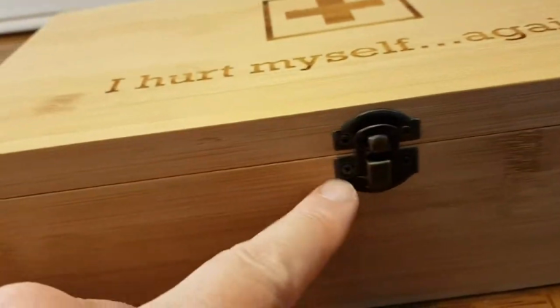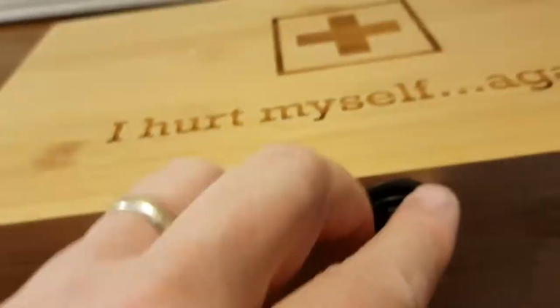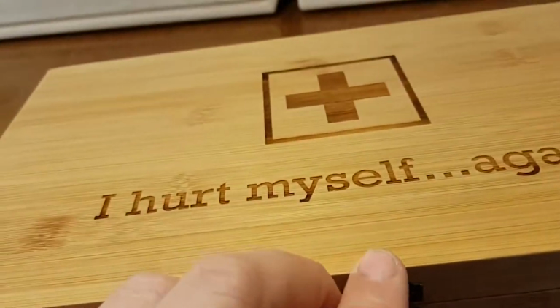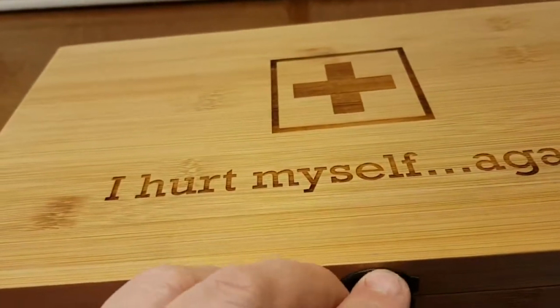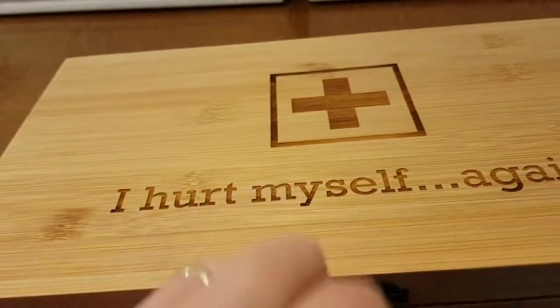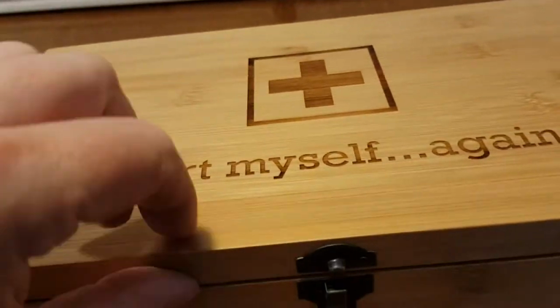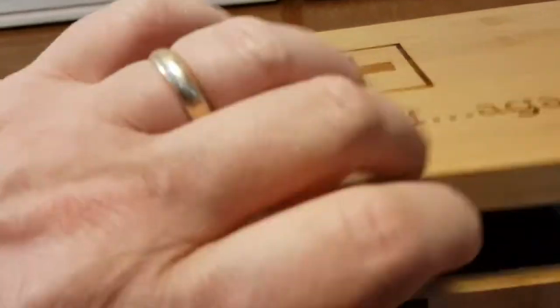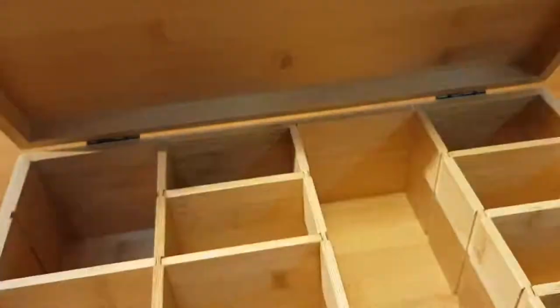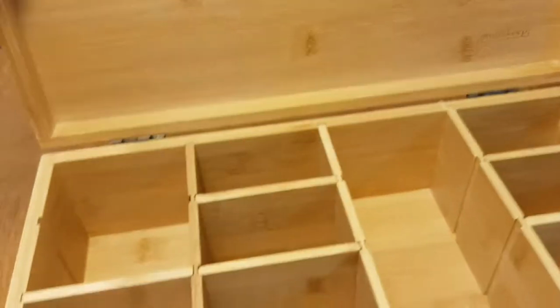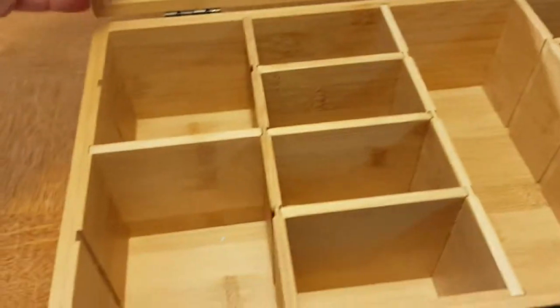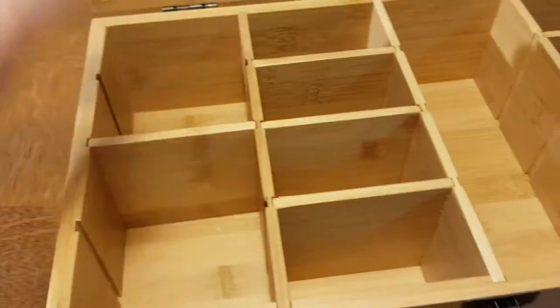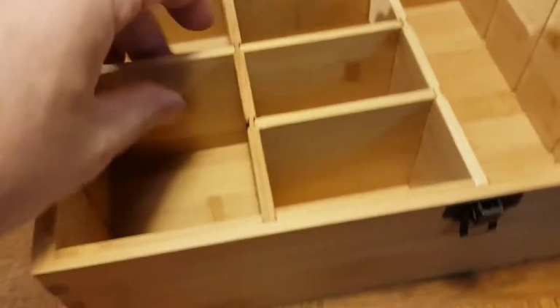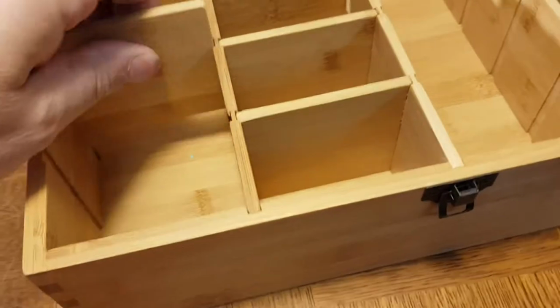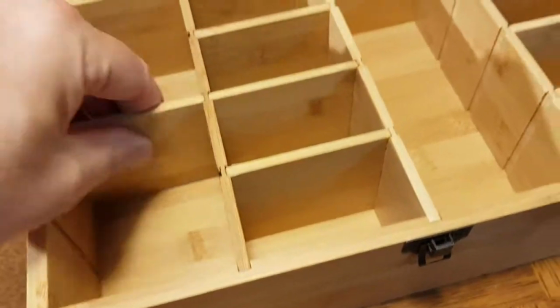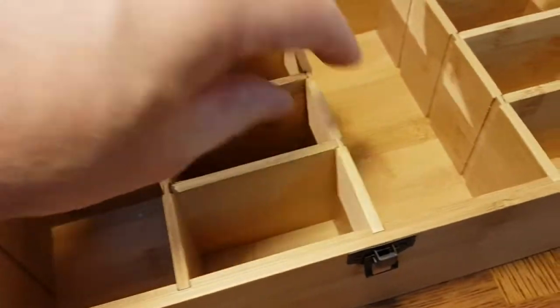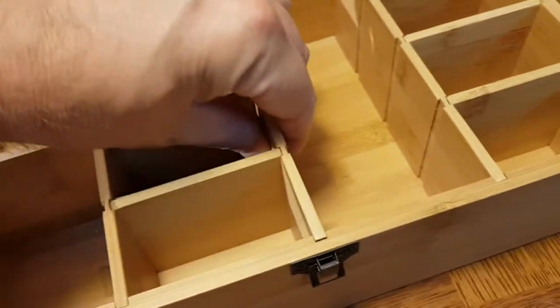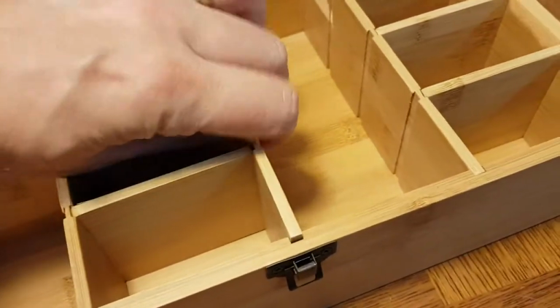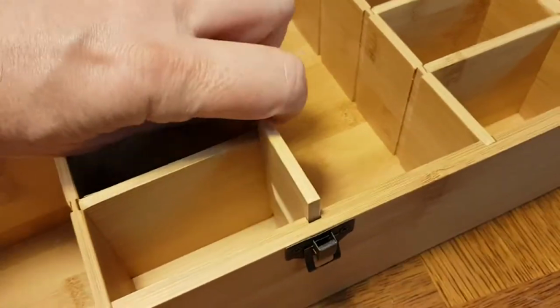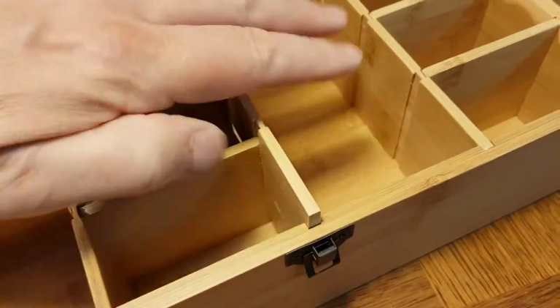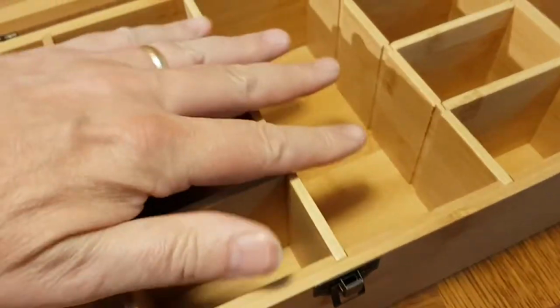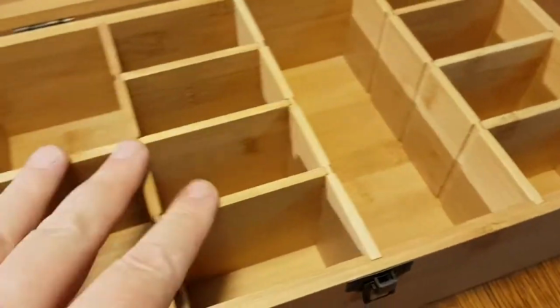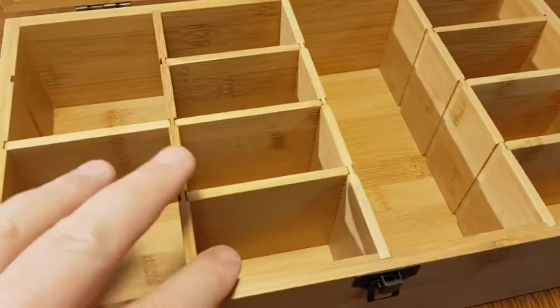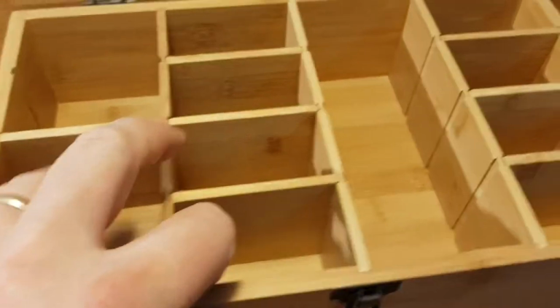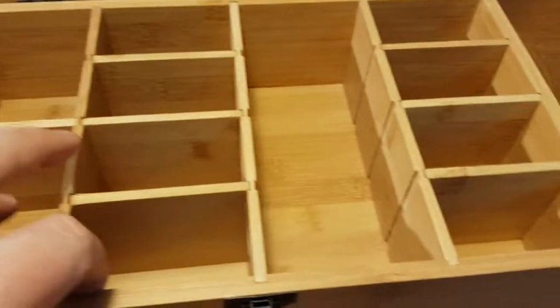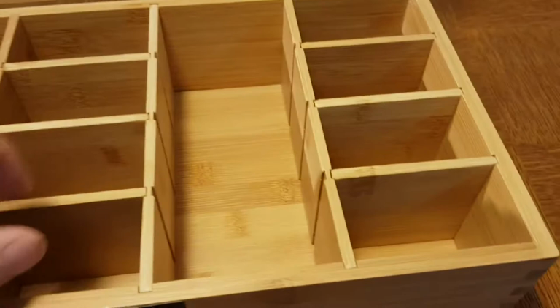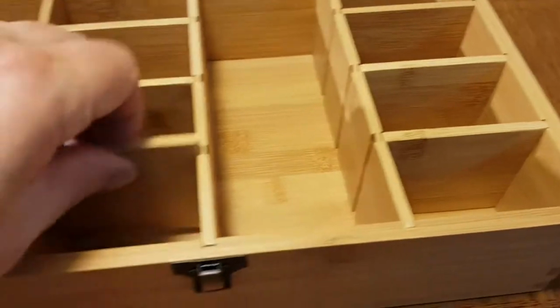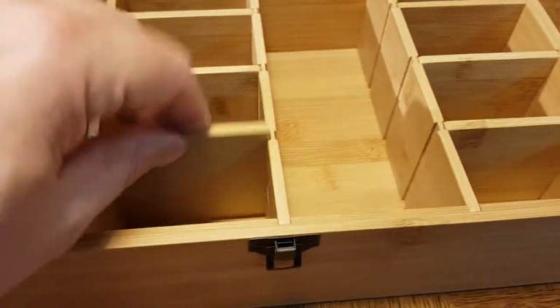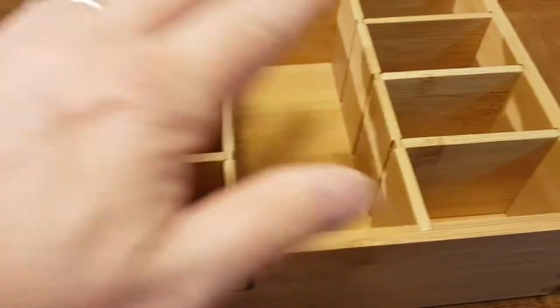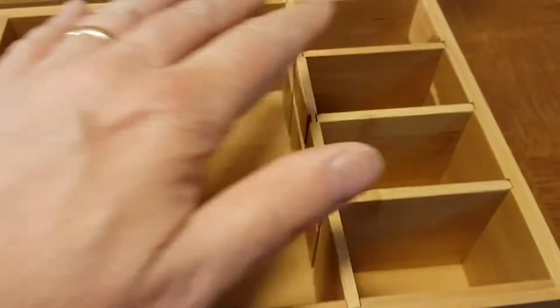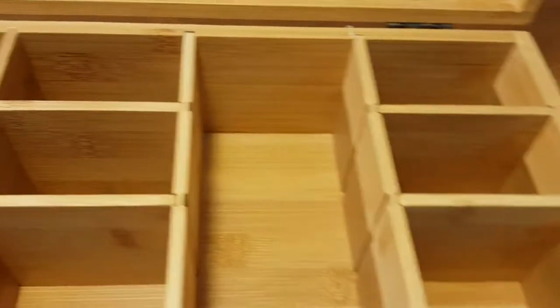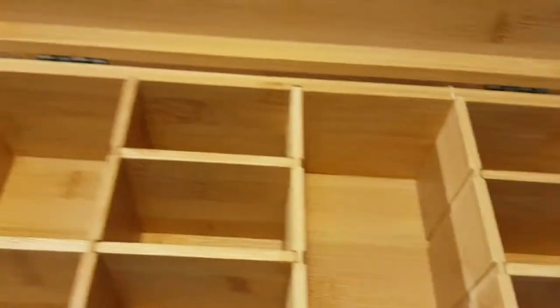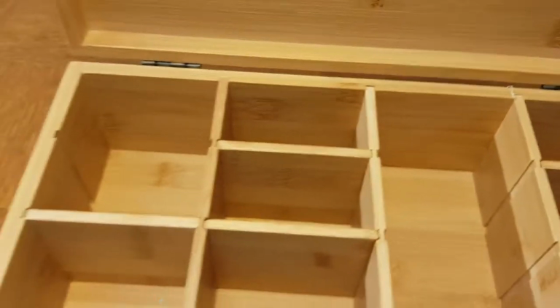It comes with a little metal latch, and you open it up and you'll see you can move these walls around however you want, so you can fit gauze and scissors — whatever it is that you need for your first aid kit.